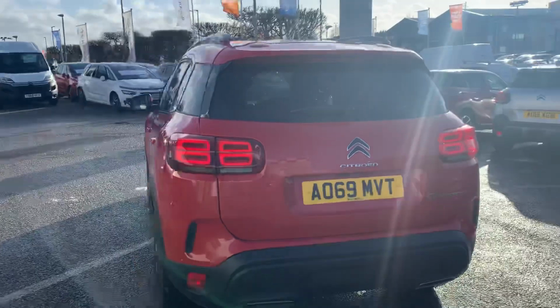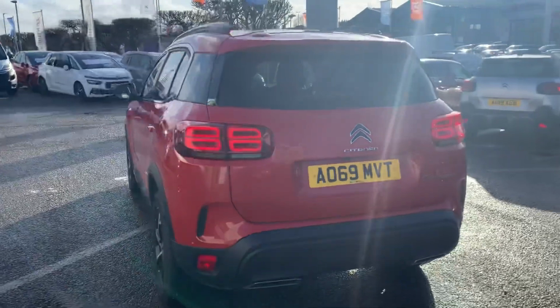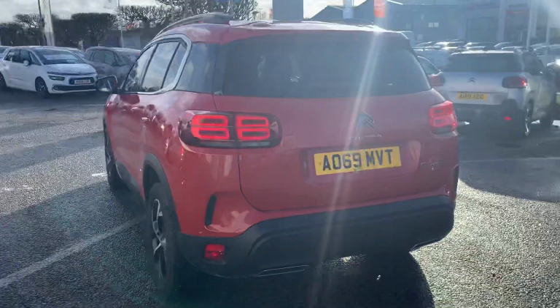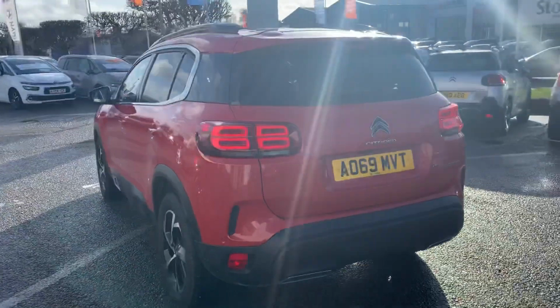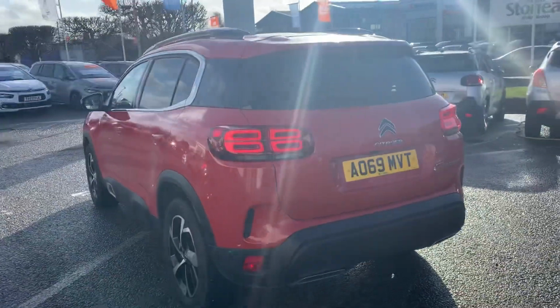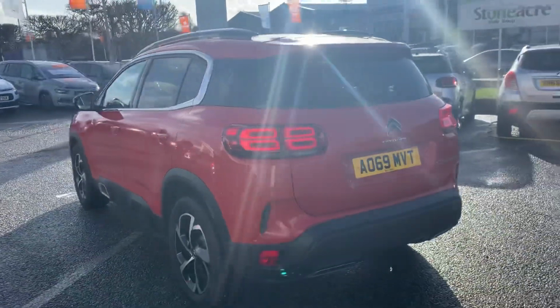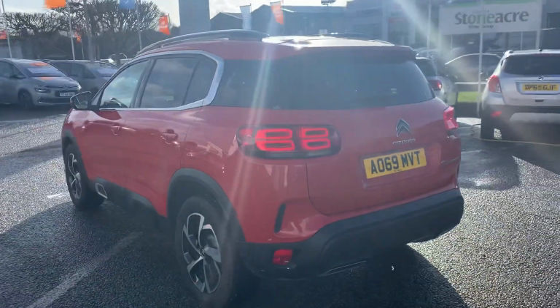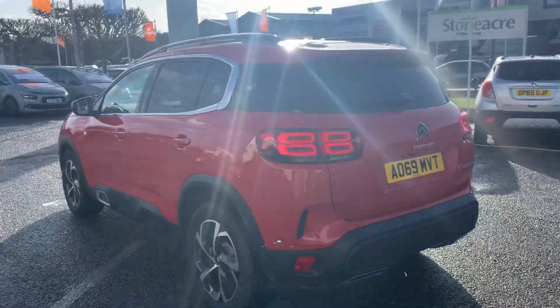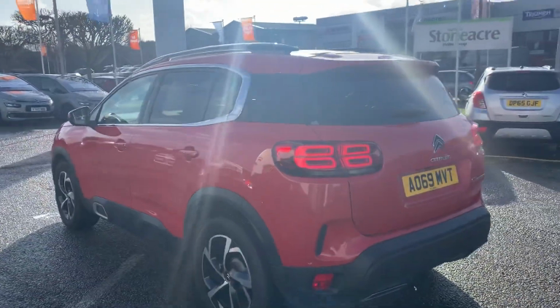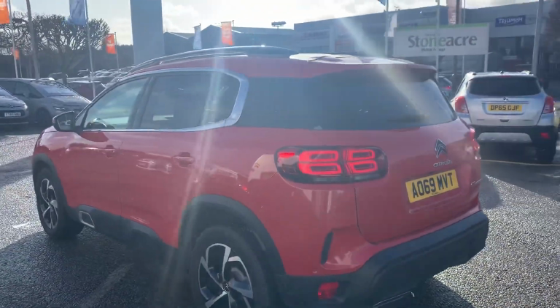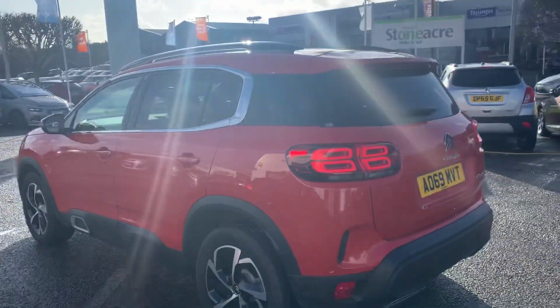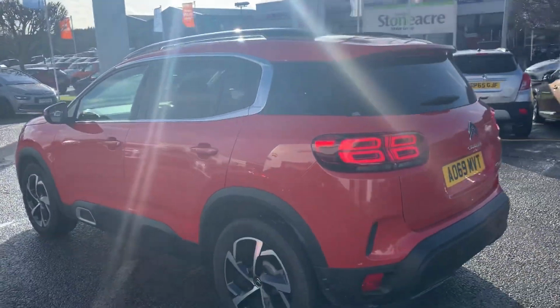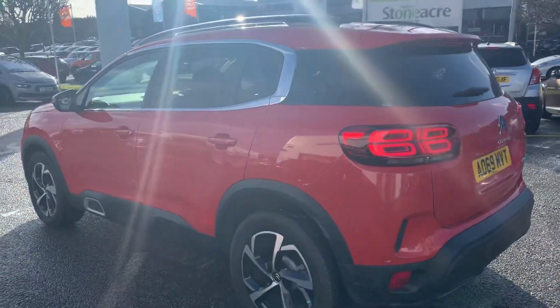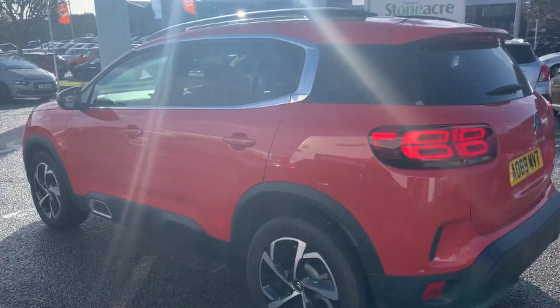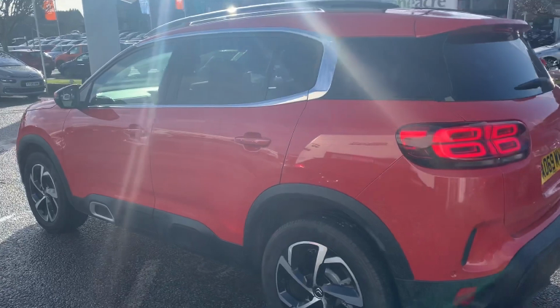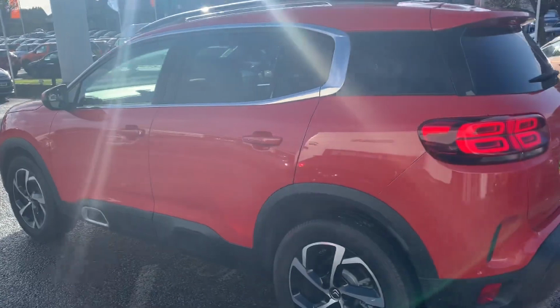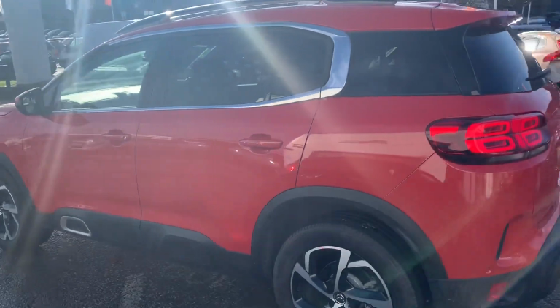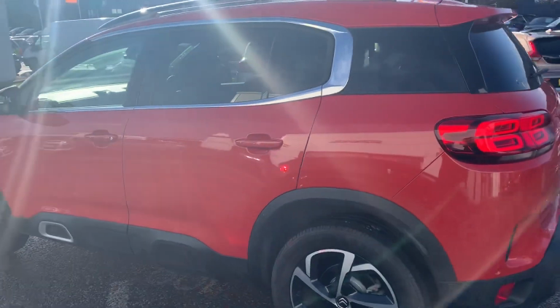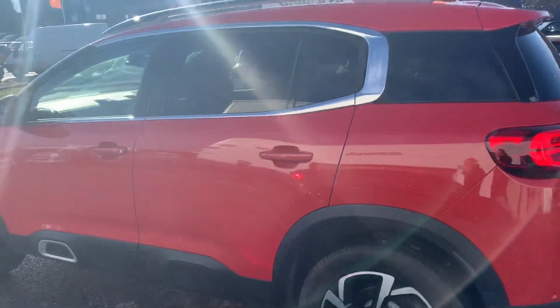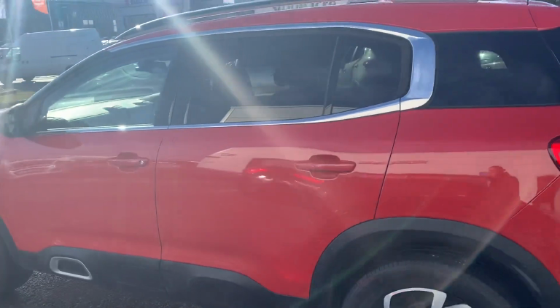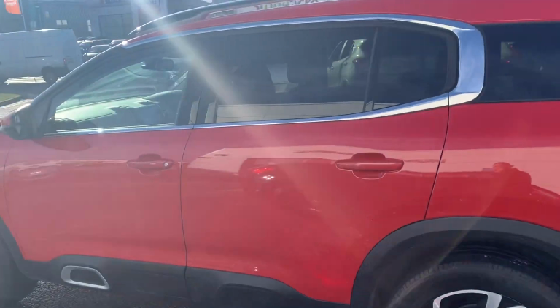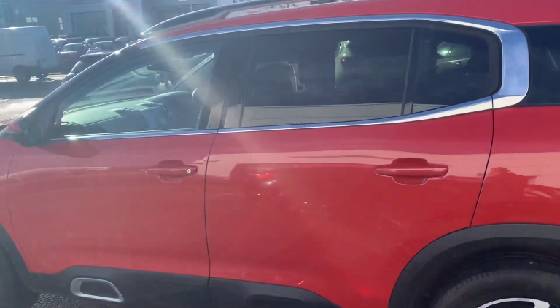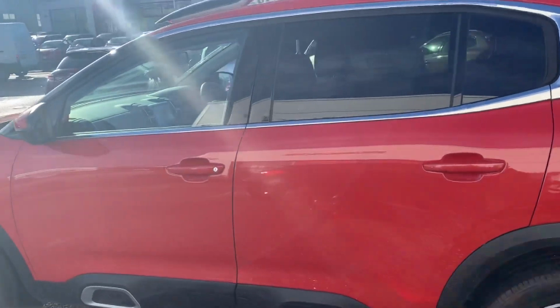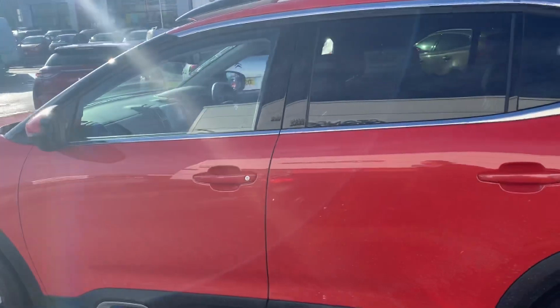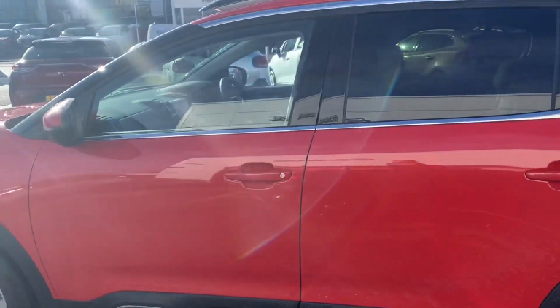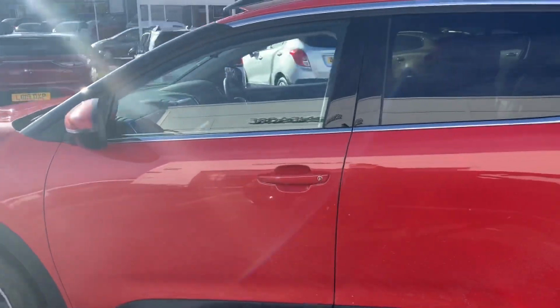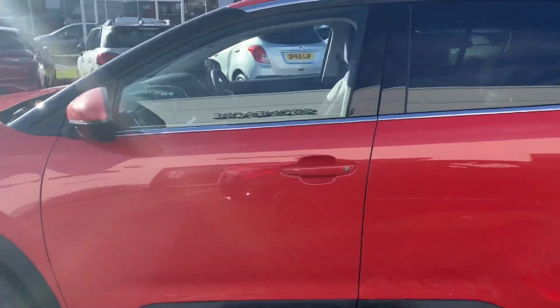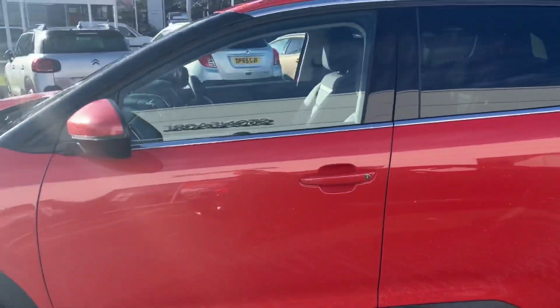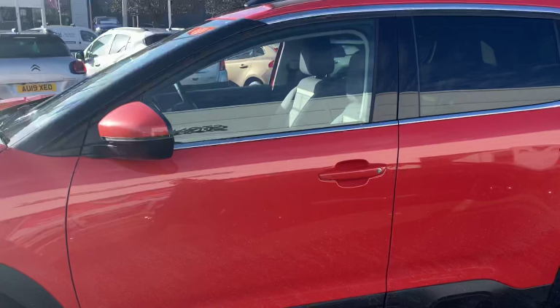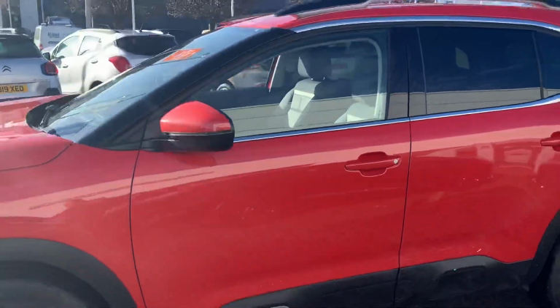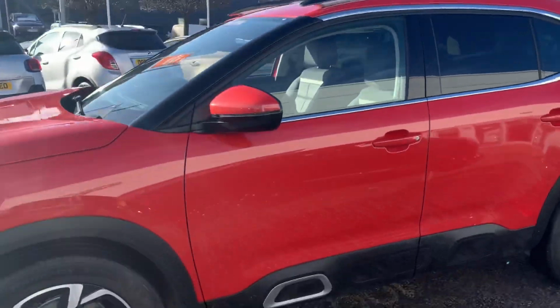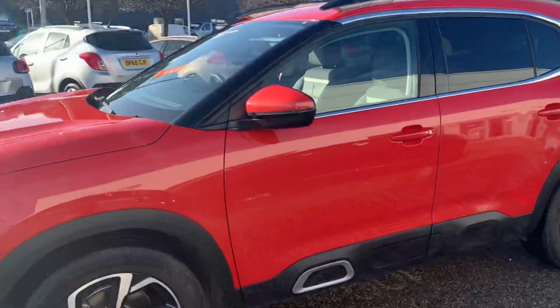DAB, AM and FM radio, as well as Bluetooth and auxiliary connectivity. On top of that, you also have Apple CarPlay, Android Auto and Miralink, for when you want to connect your smartphones.